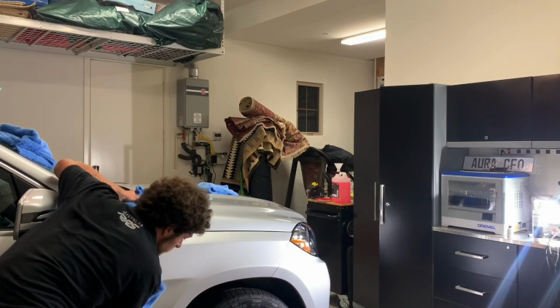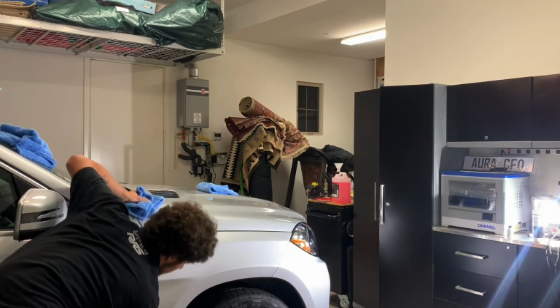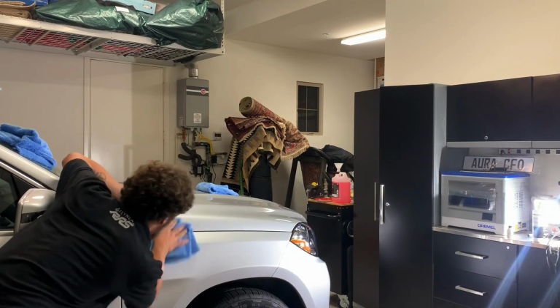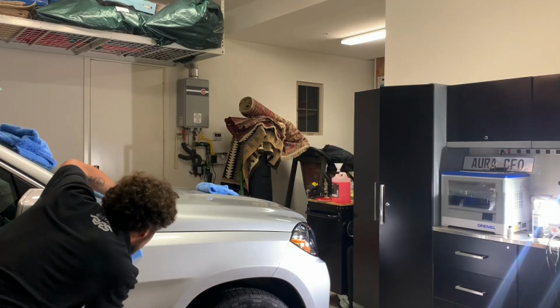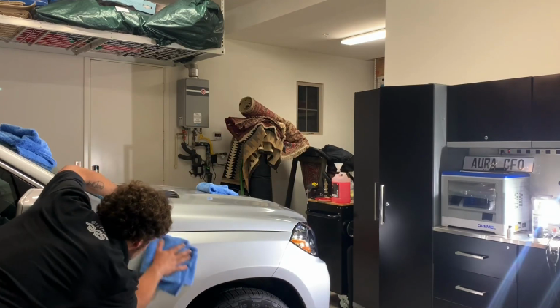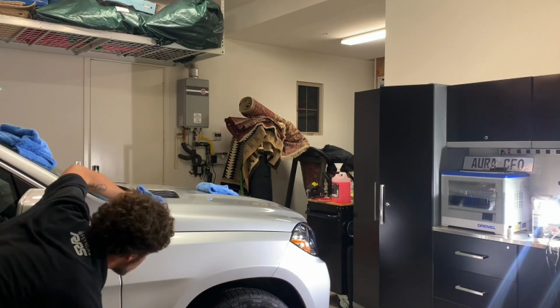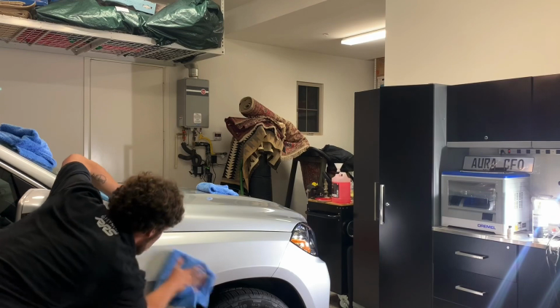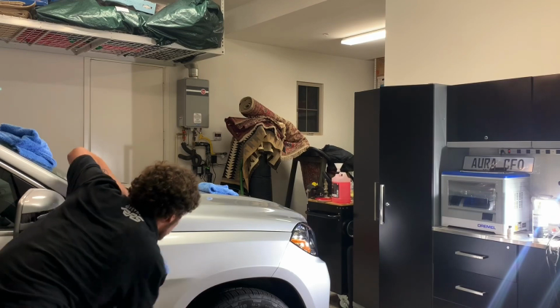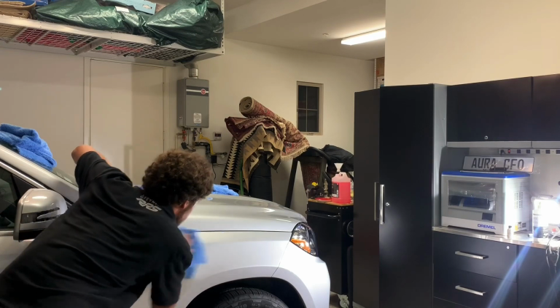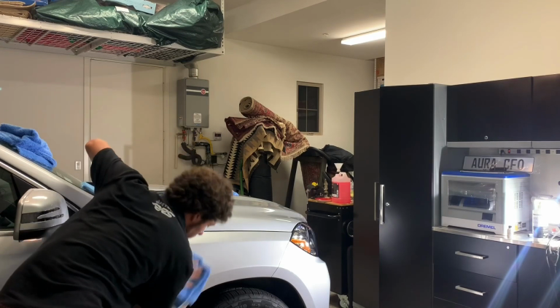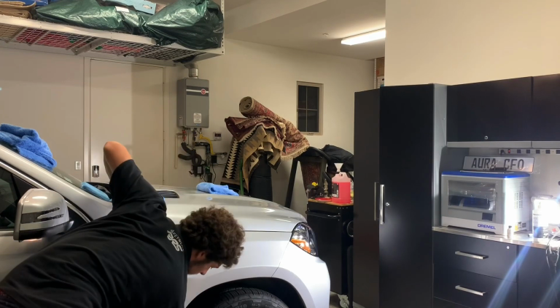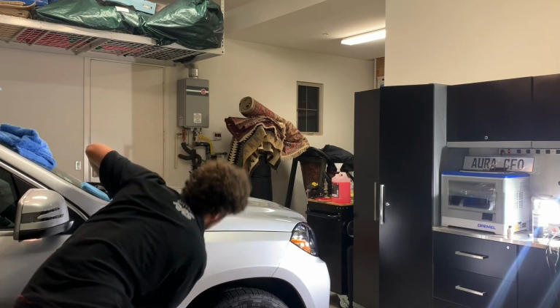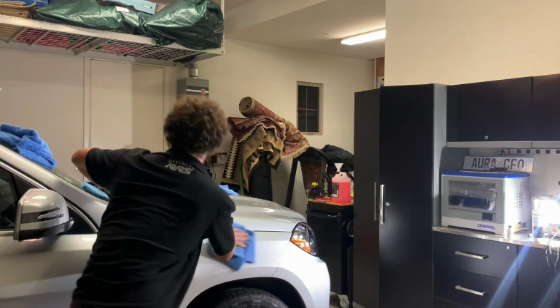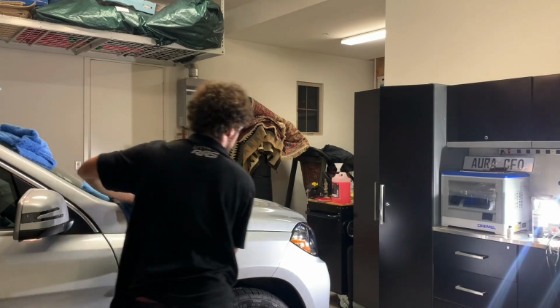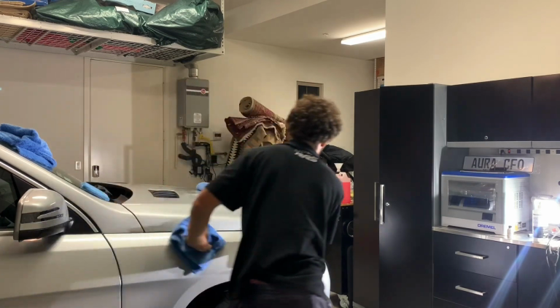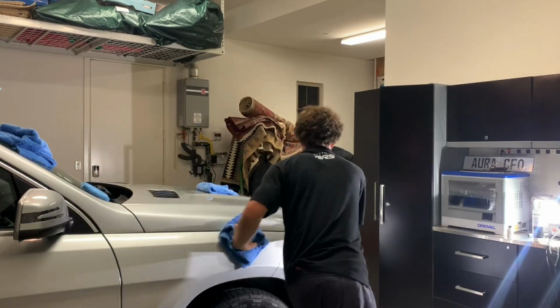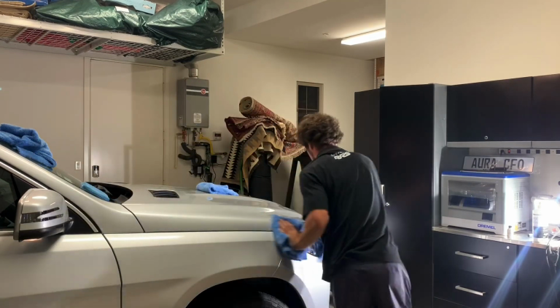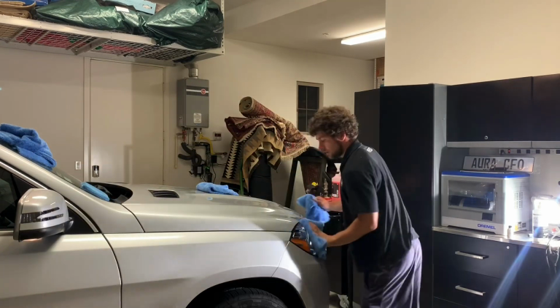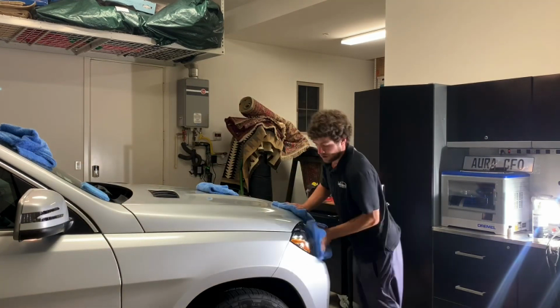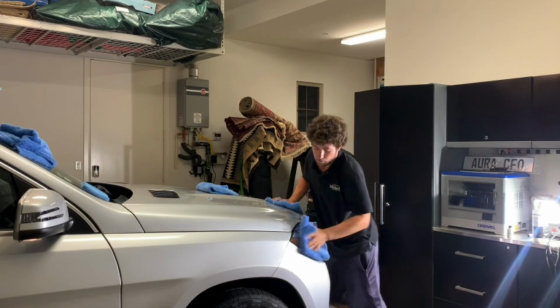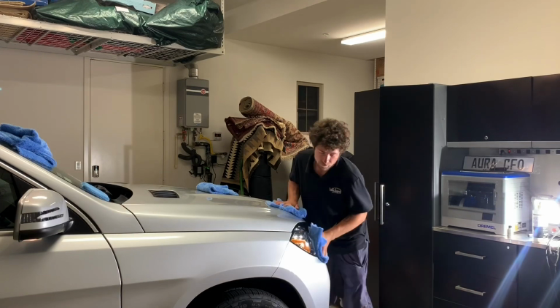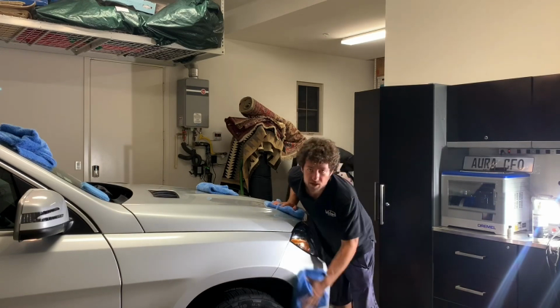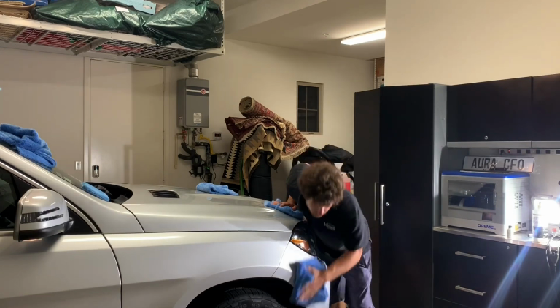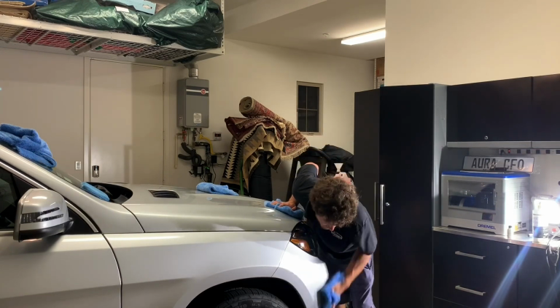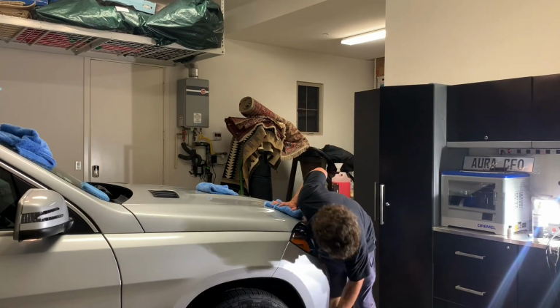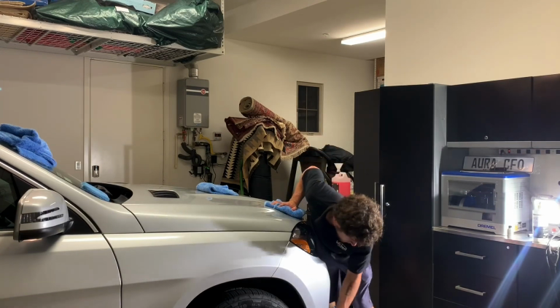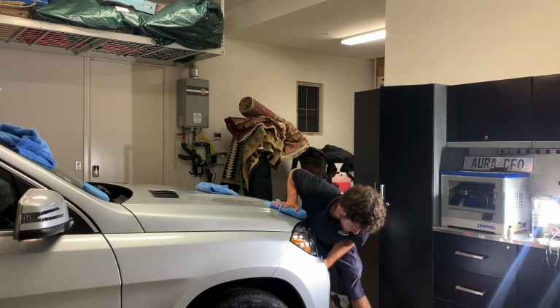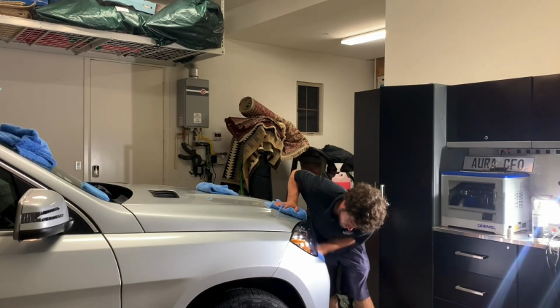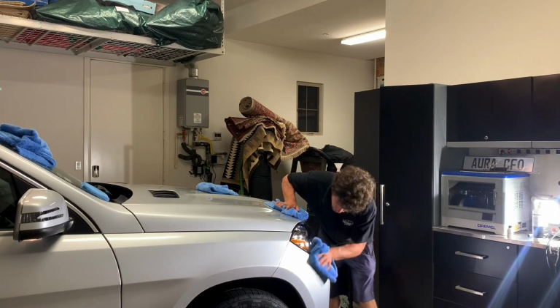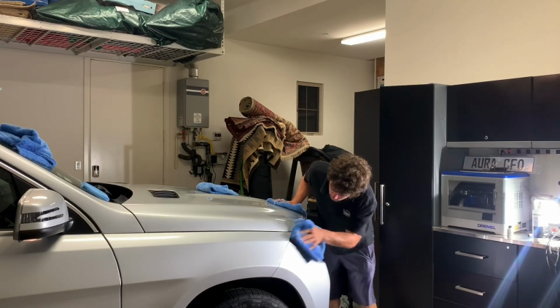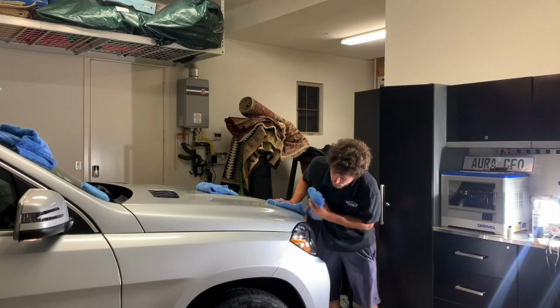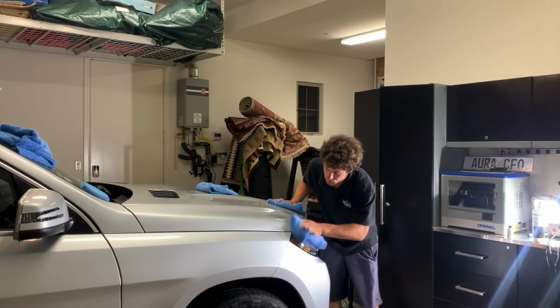Even though I waited longer before wiping the fender, everything came out well — the product came off and I don't see any smearing under my light. So I'm going to start wiping the headlight and the bumper.